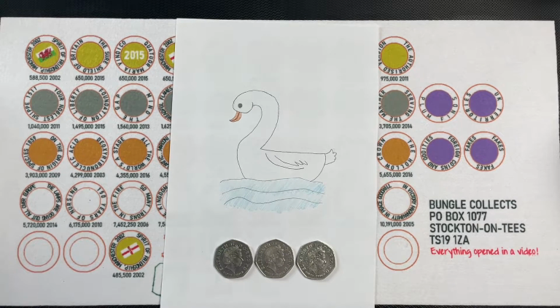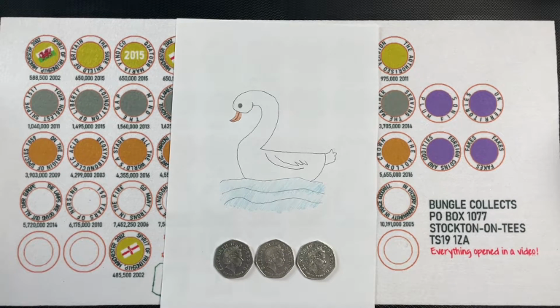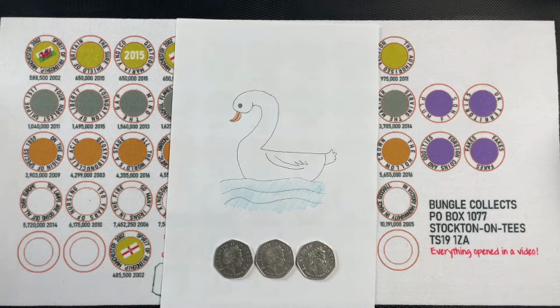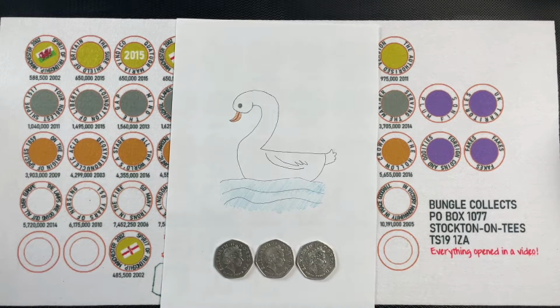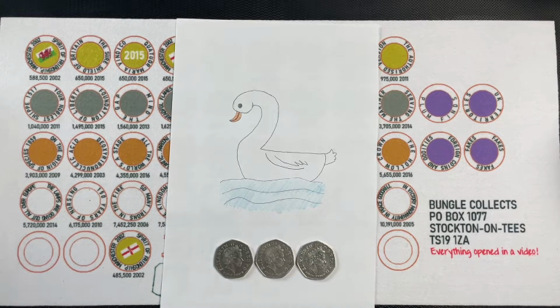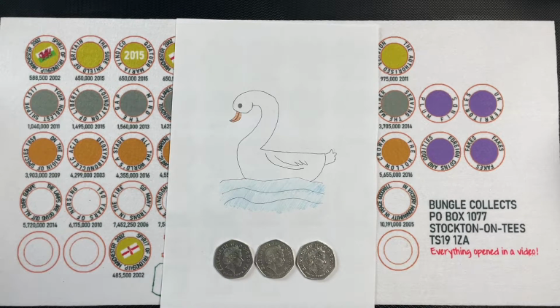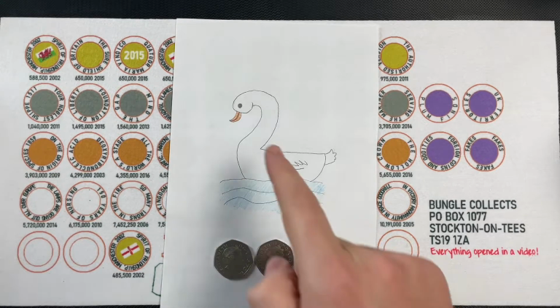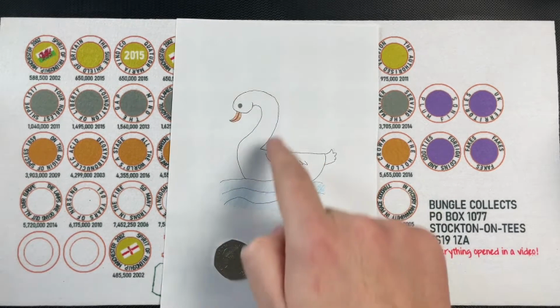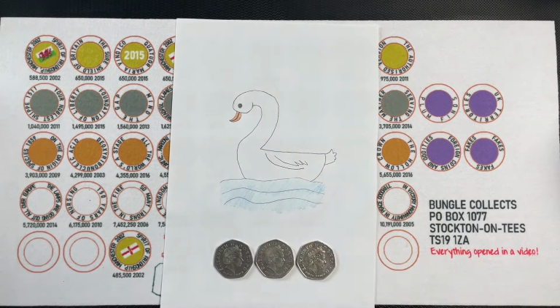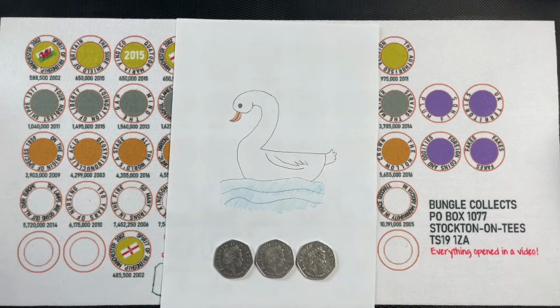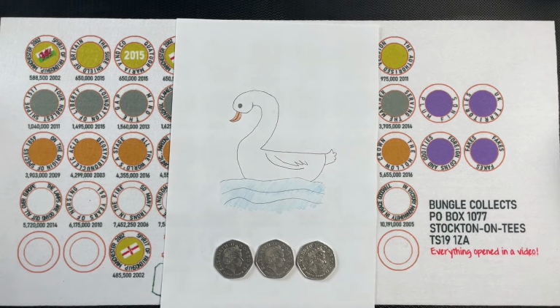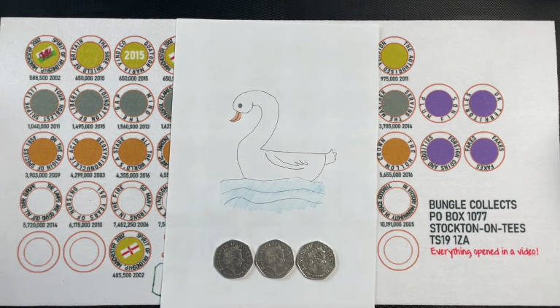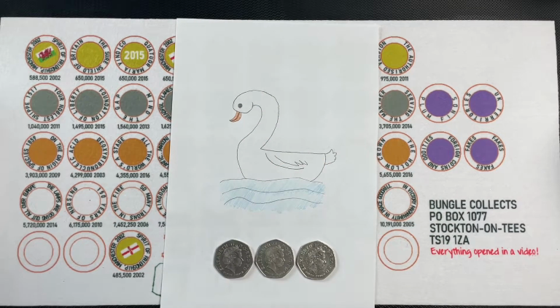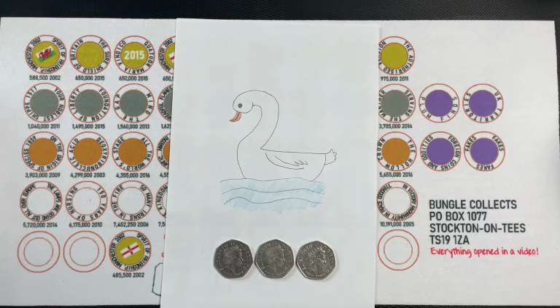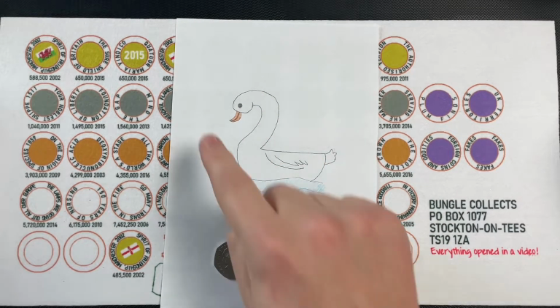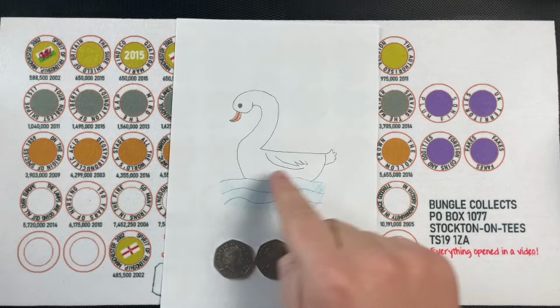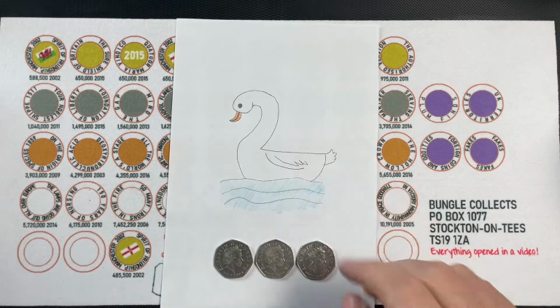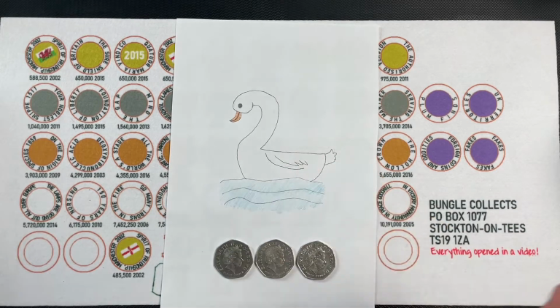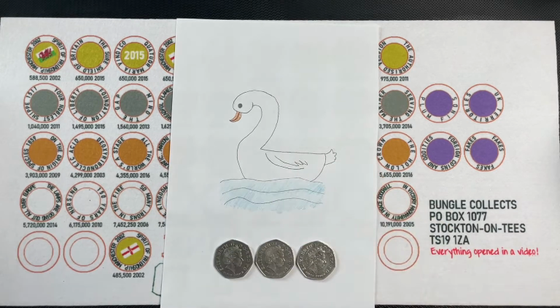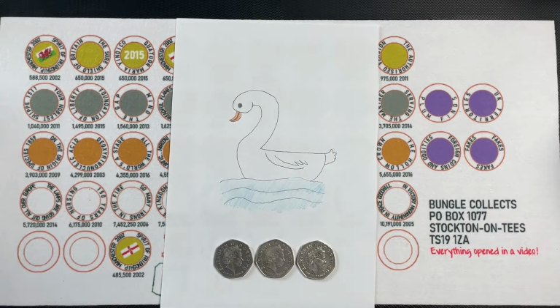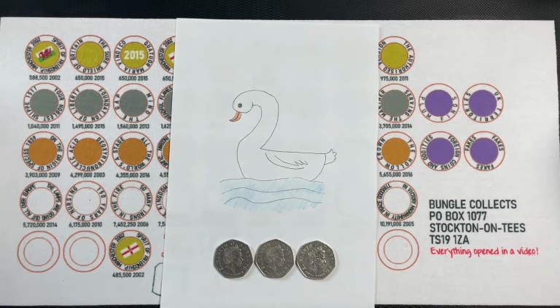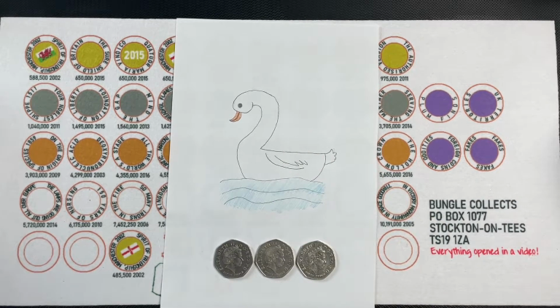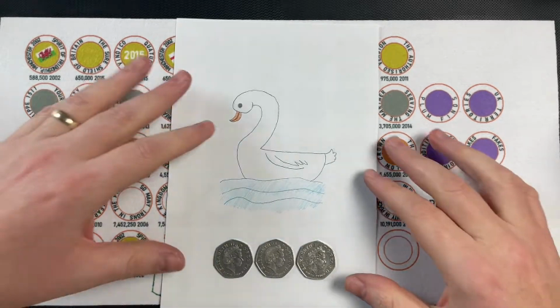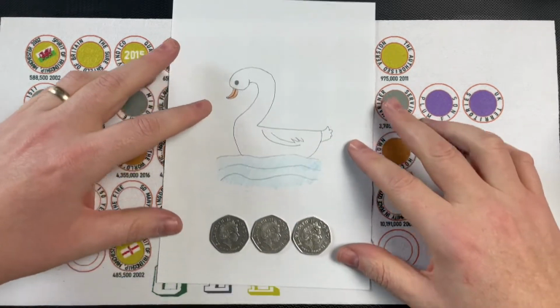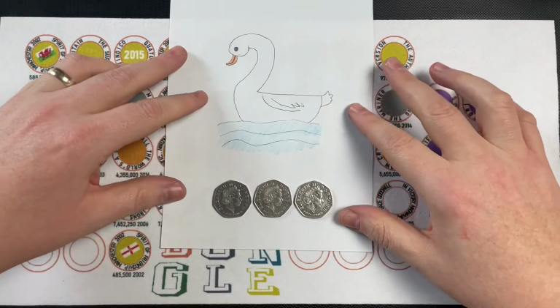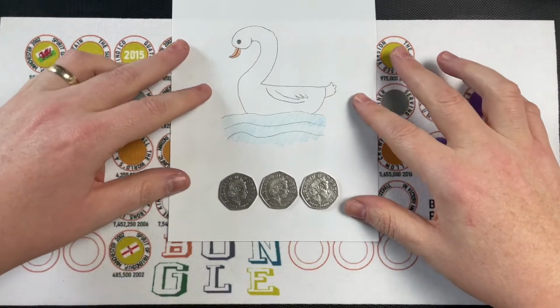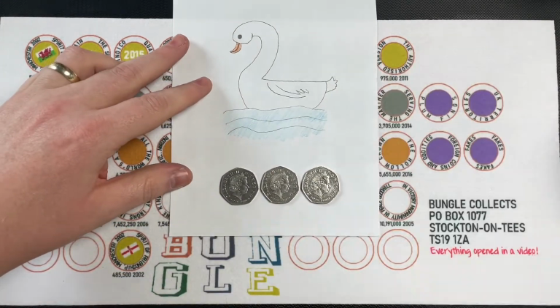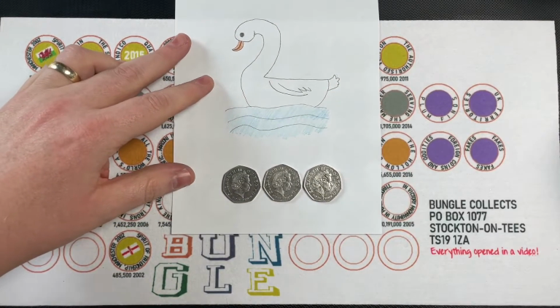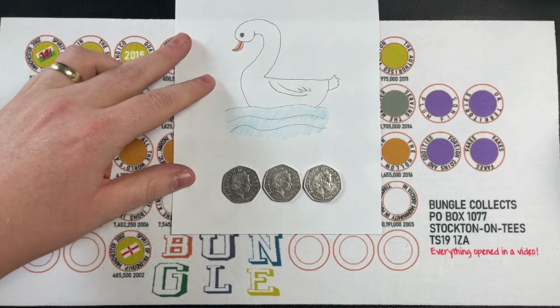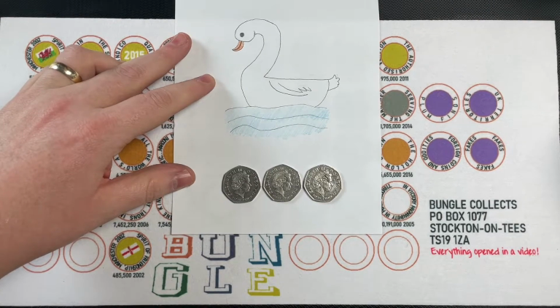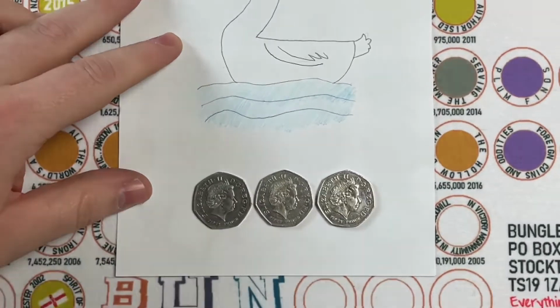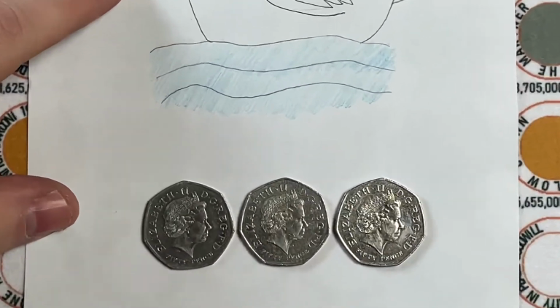Before we get on to our two pound hunt on this second day, a big thank you to Ellie — she drew us this swan that's swimming and it's also the number two. See what she's done there? There's a bit of a theme!